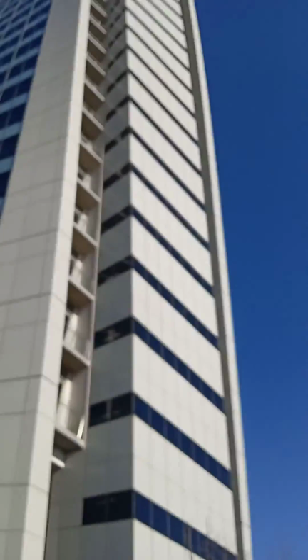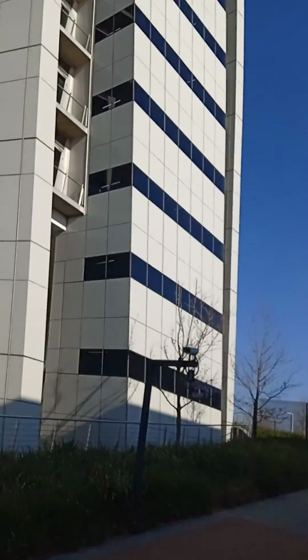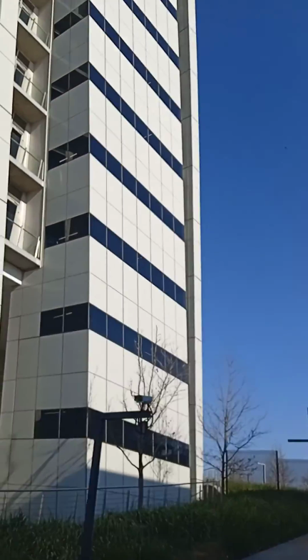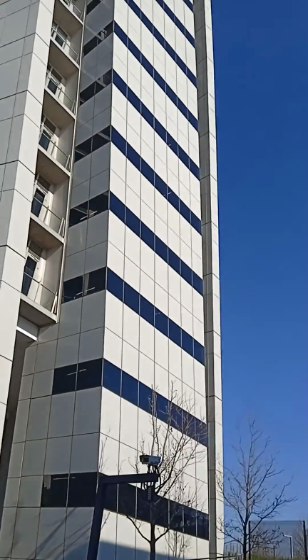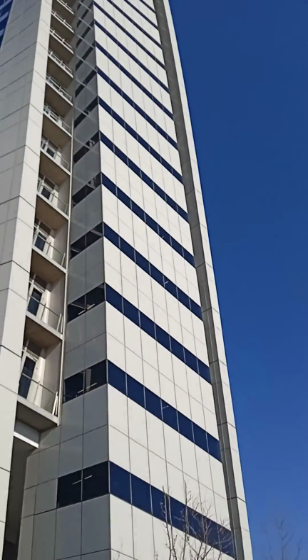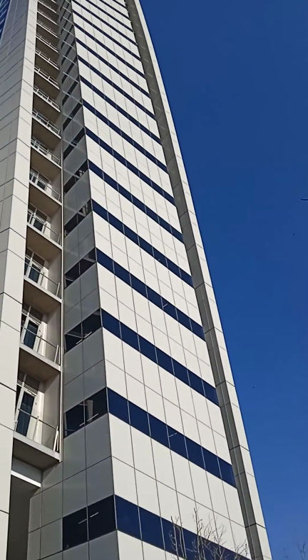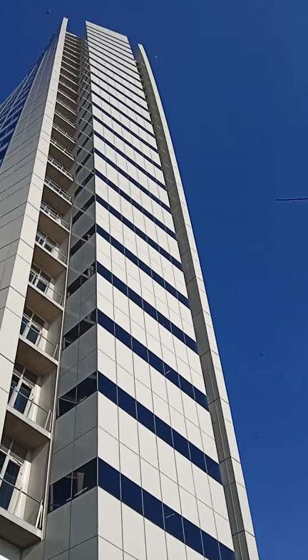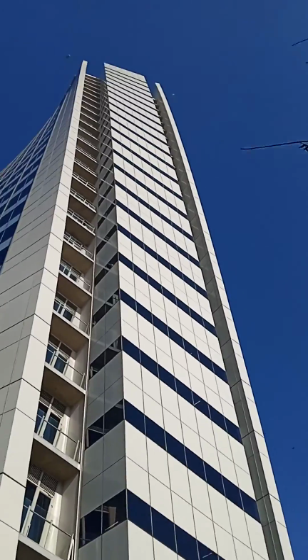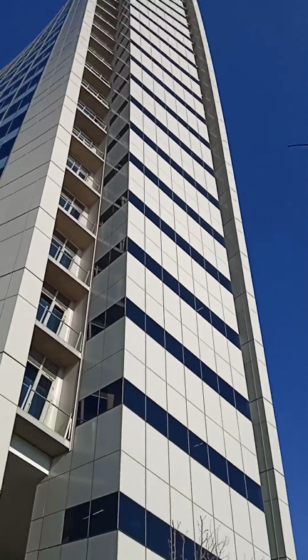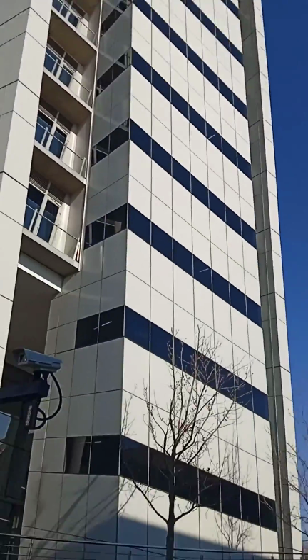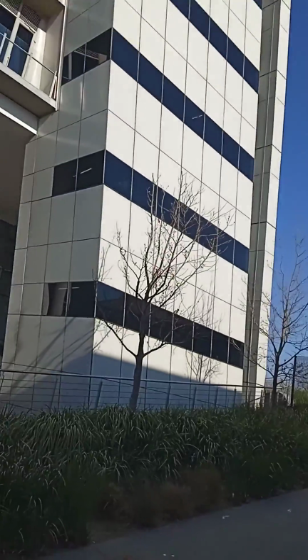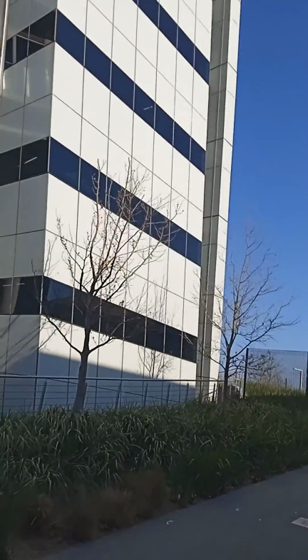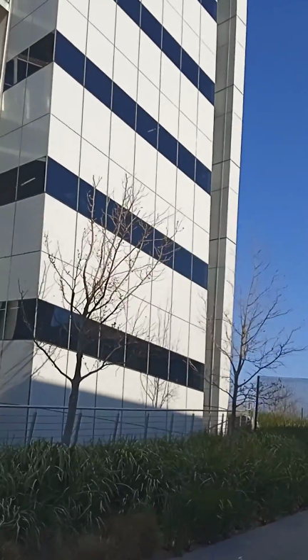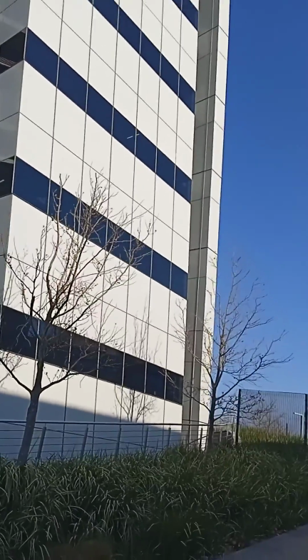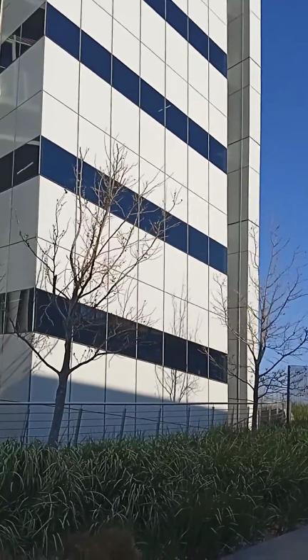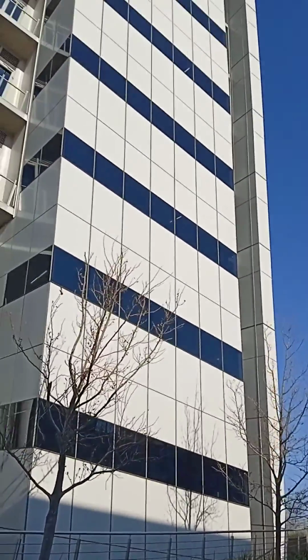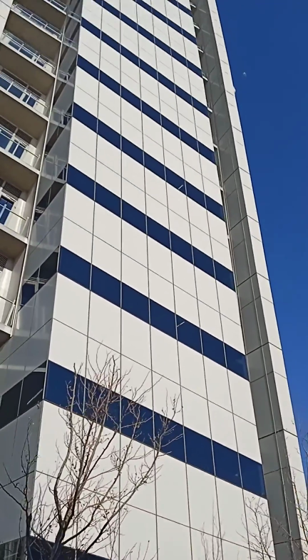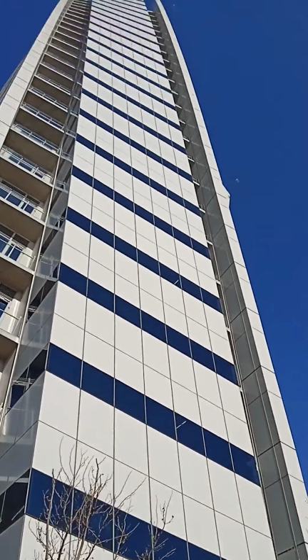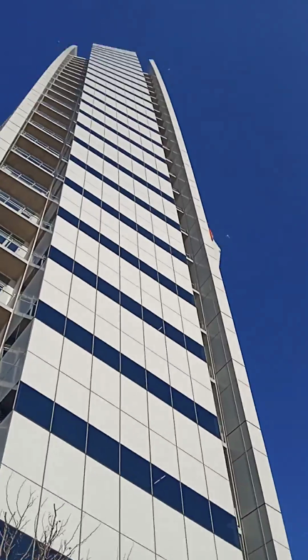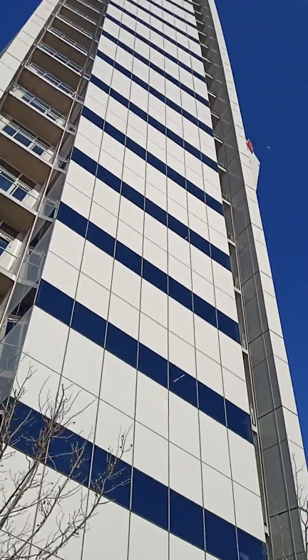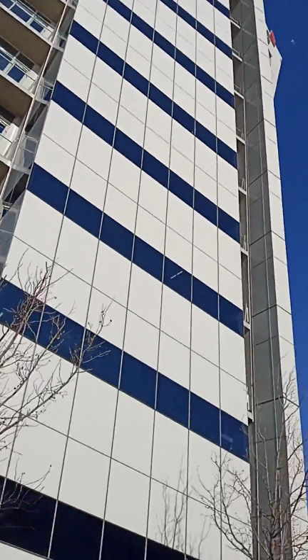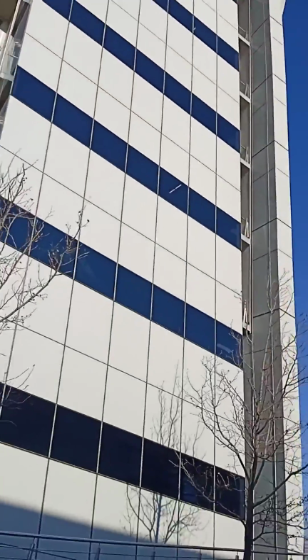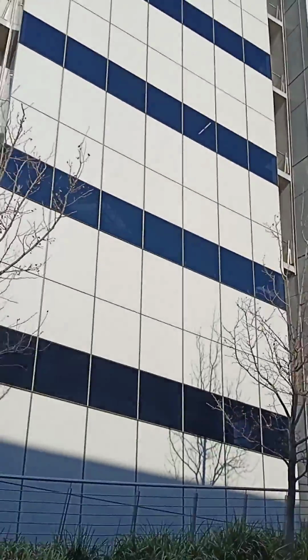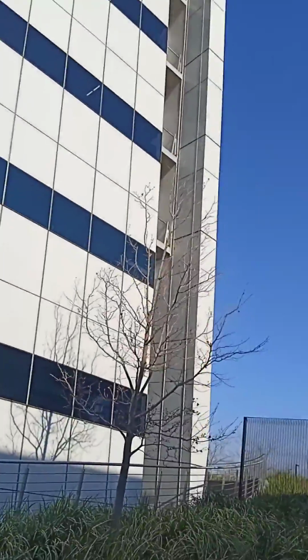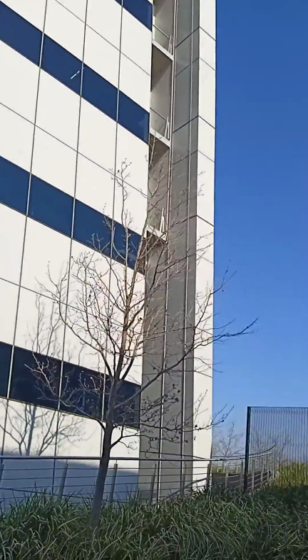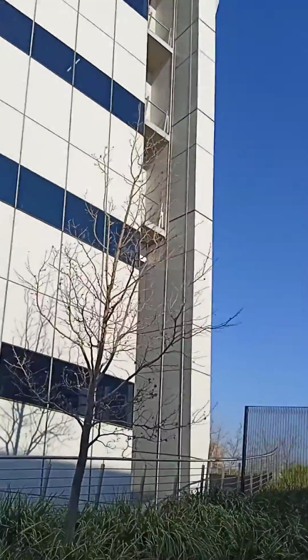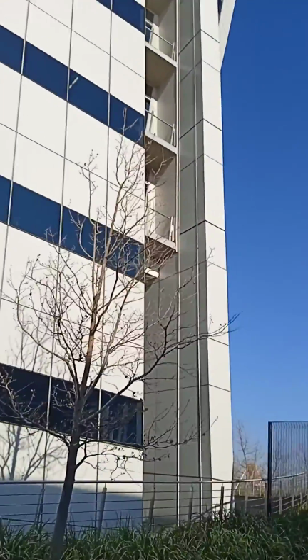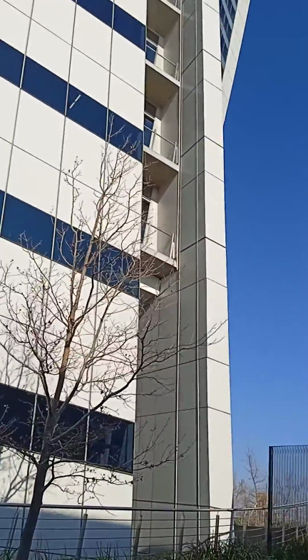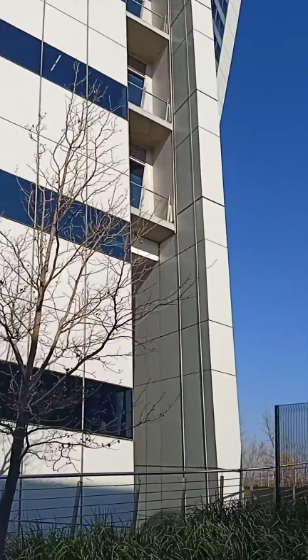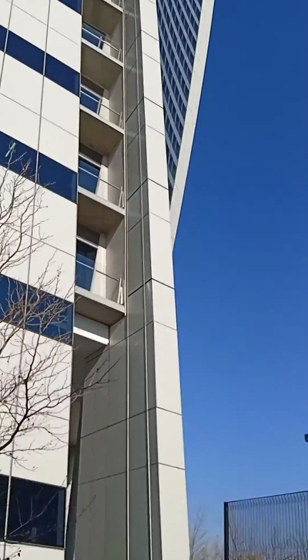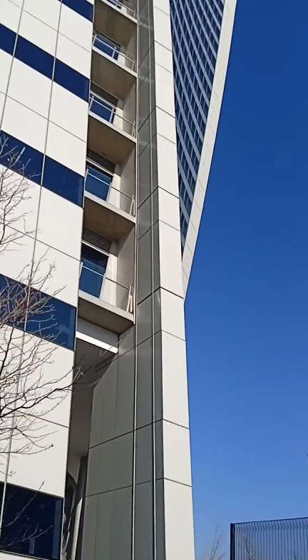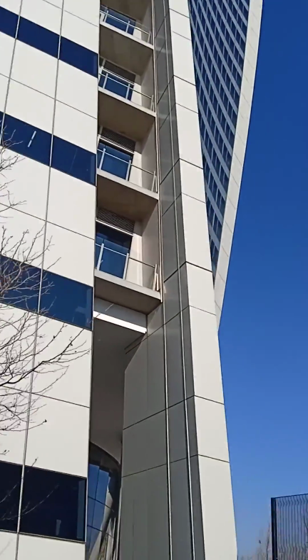As you can see, this is the side view of PwC from the ground up to the top elevation. Now moving to the back view of PwC.